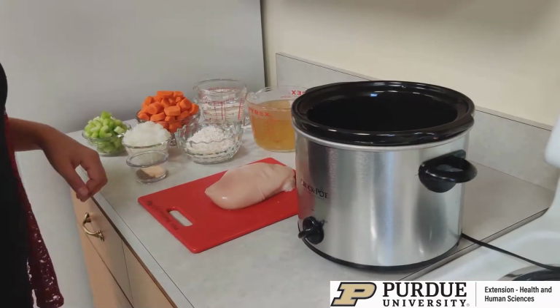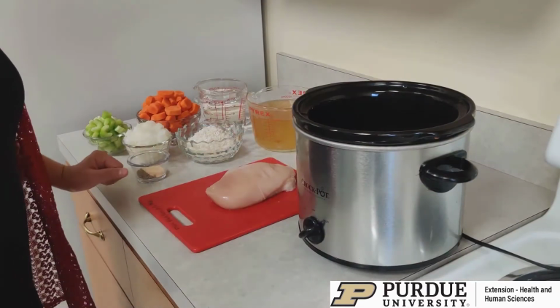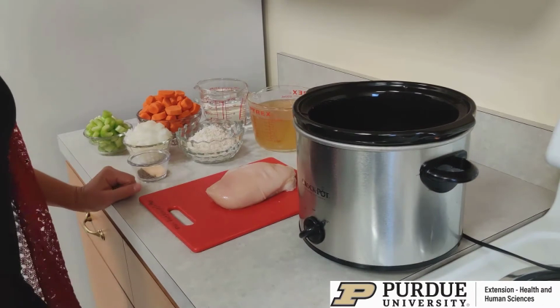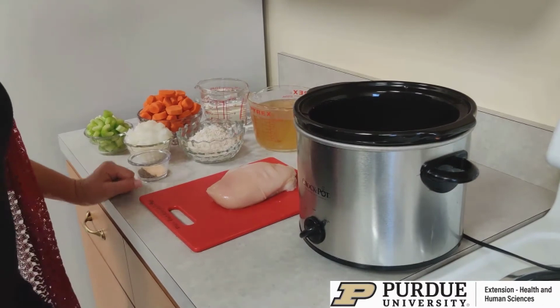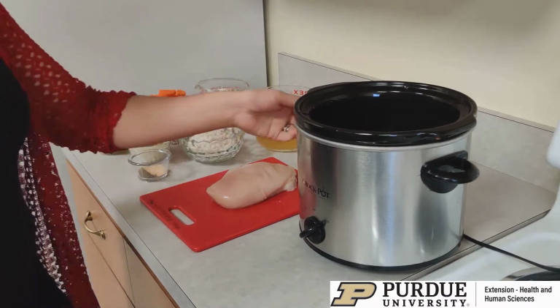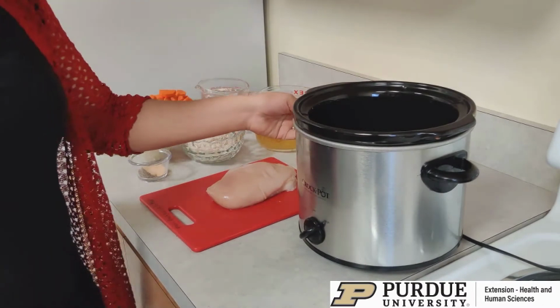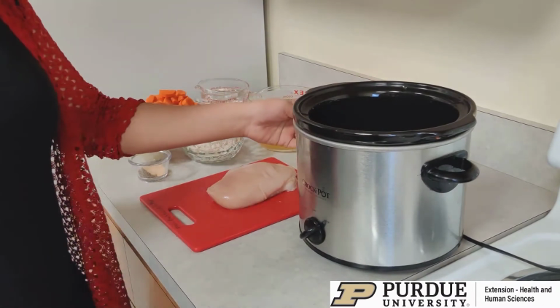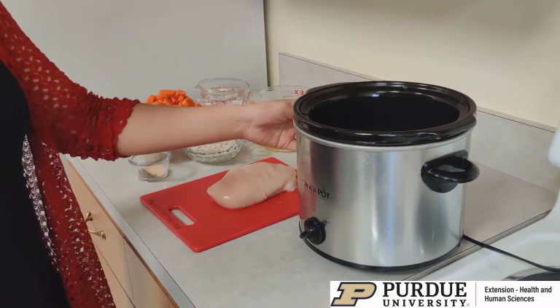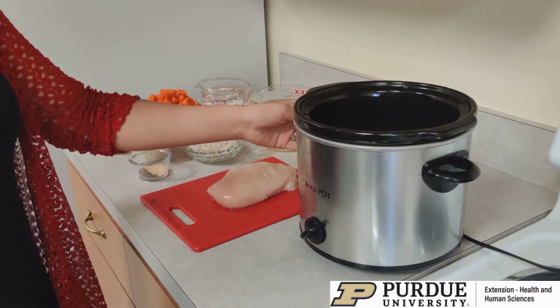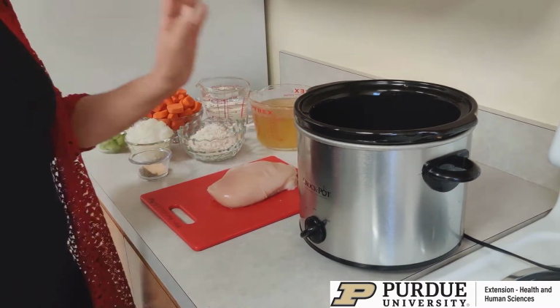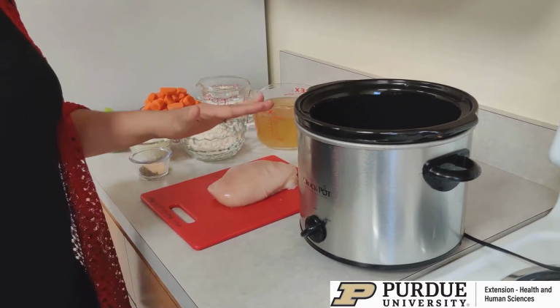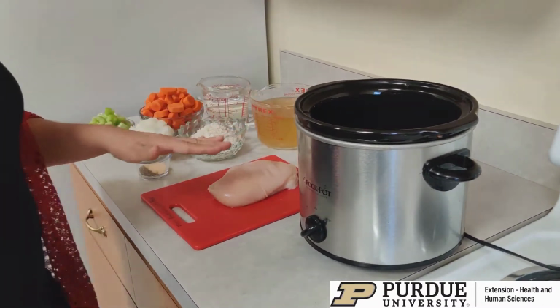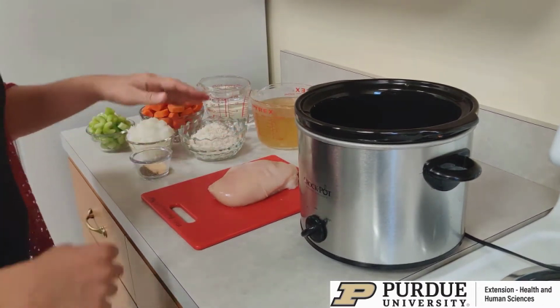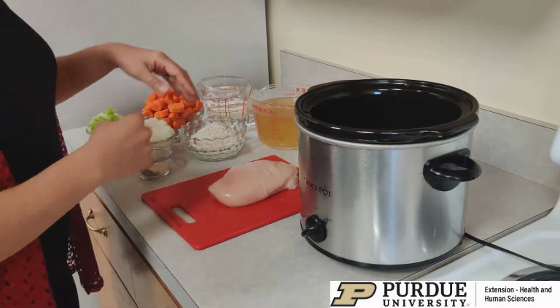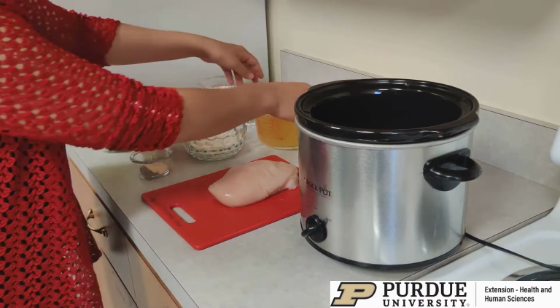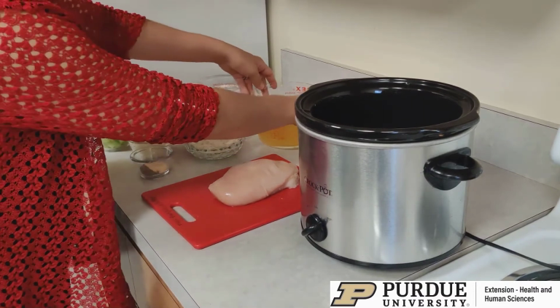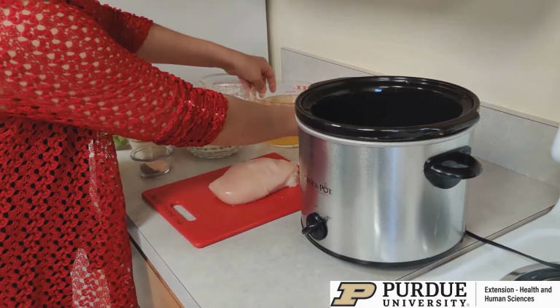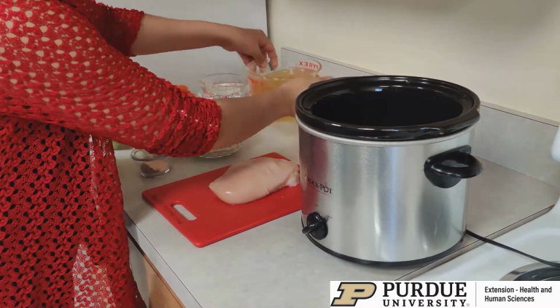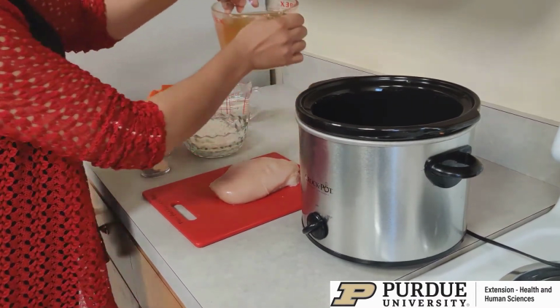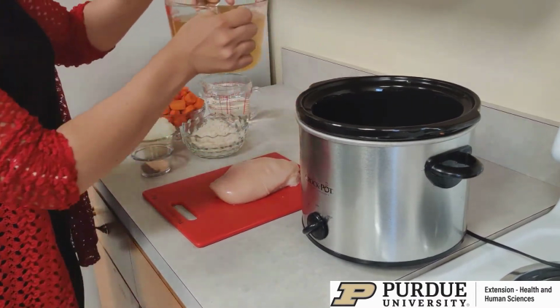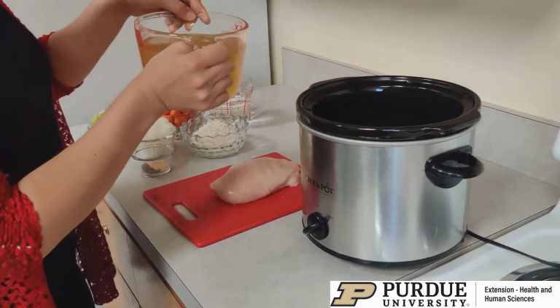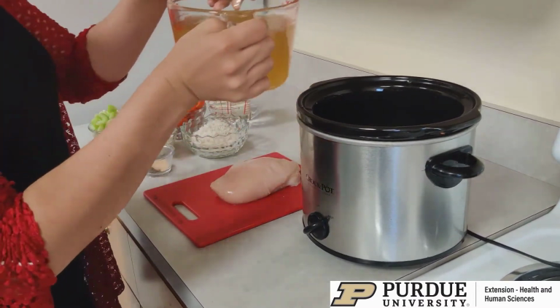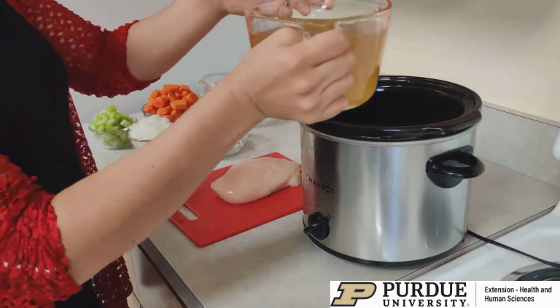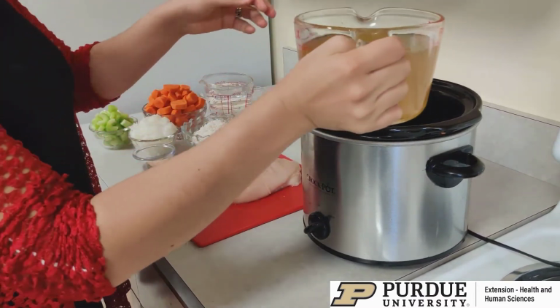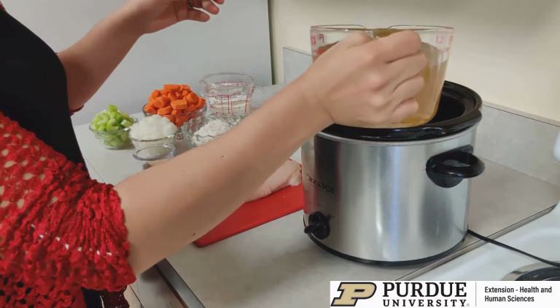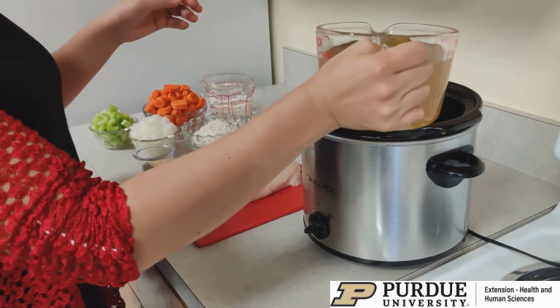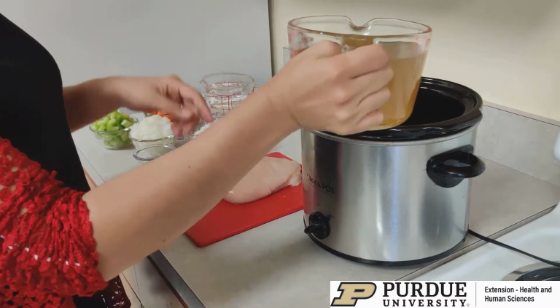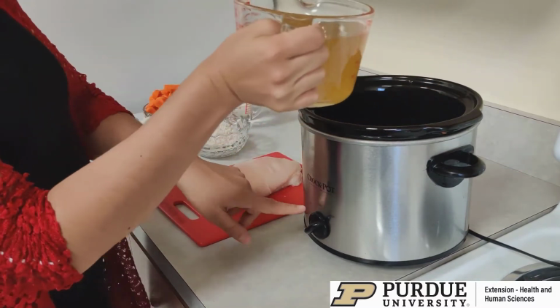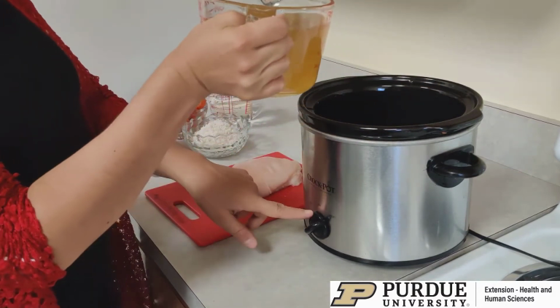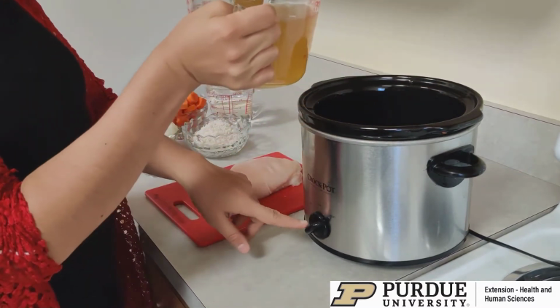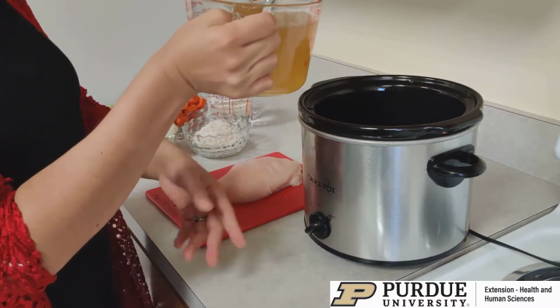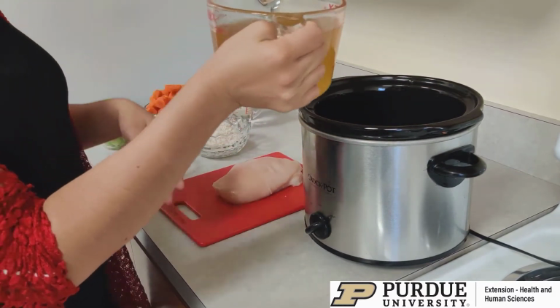For this chicken and rice soup recipe, I'm going to be using a slow cooker just because I can go ahead and have it cook and put it away and not really have to worry. So it's going to cook on high for four hours, but if you're going to cook it for a longer period of time, you could just put it on low and cook it for eight hours.